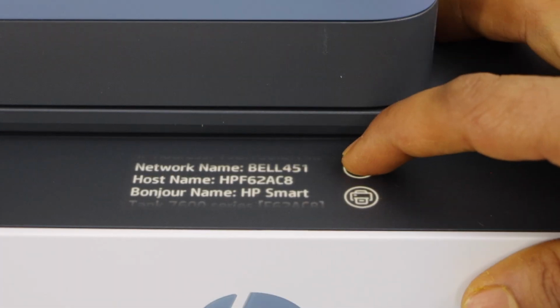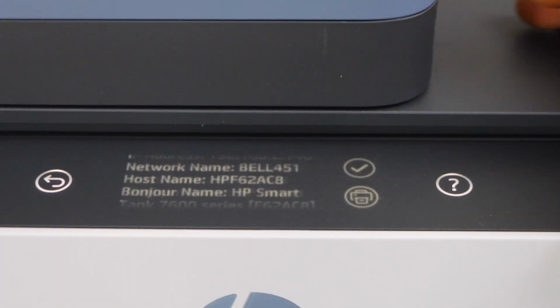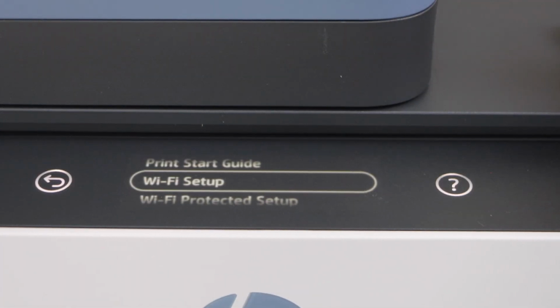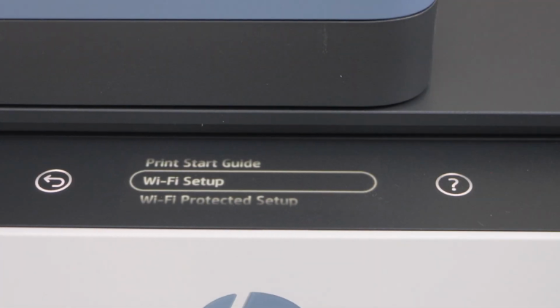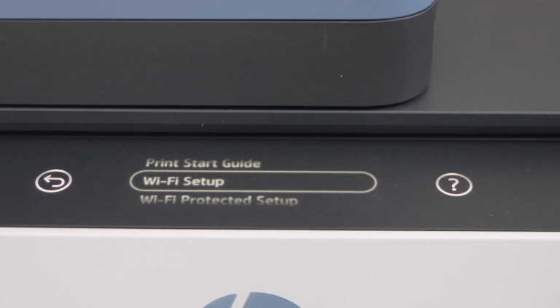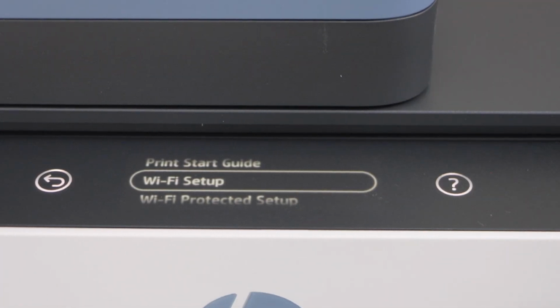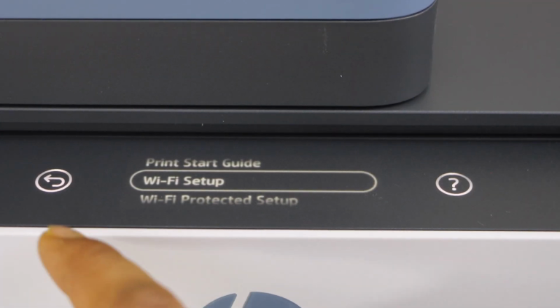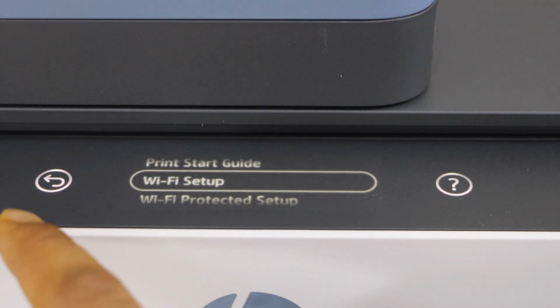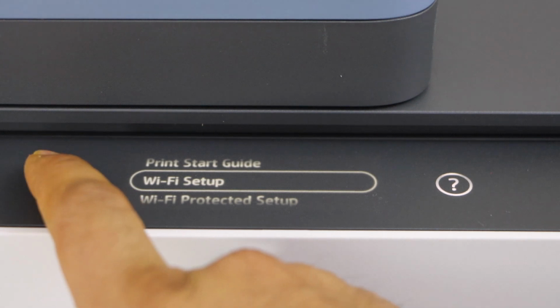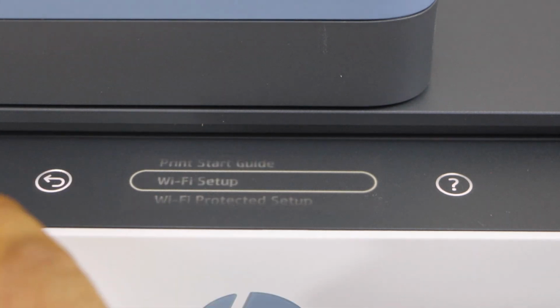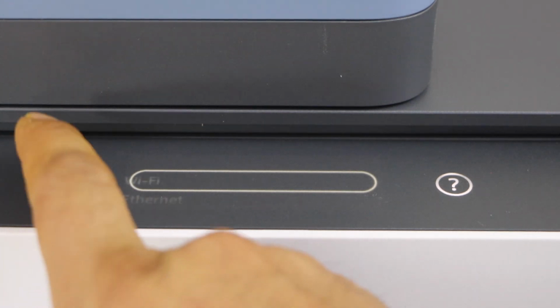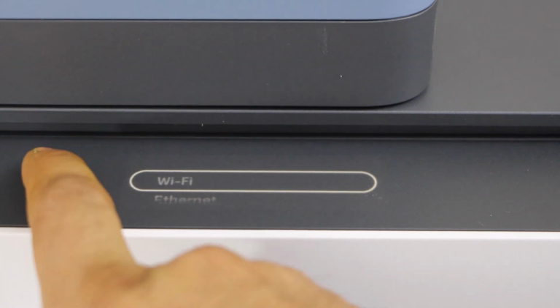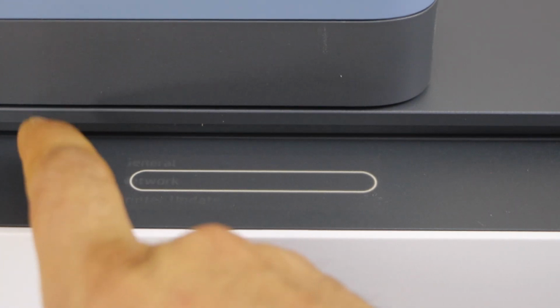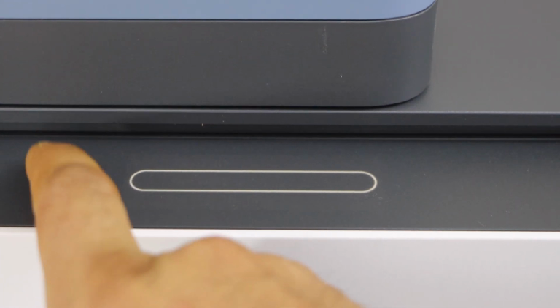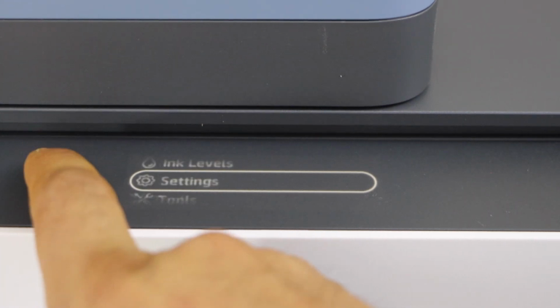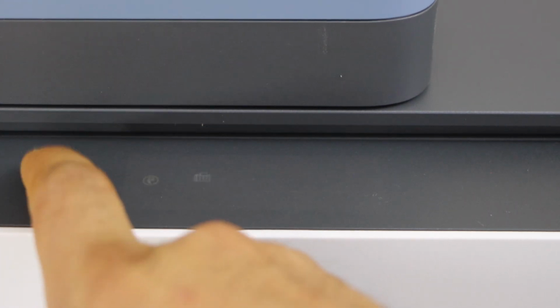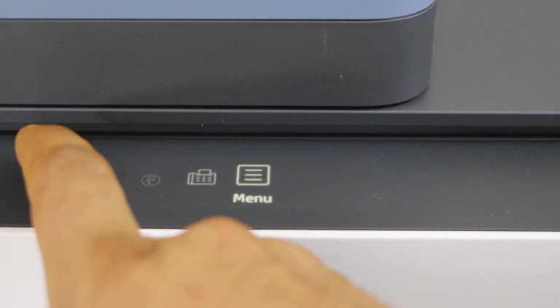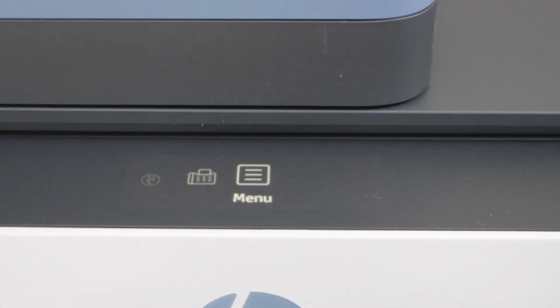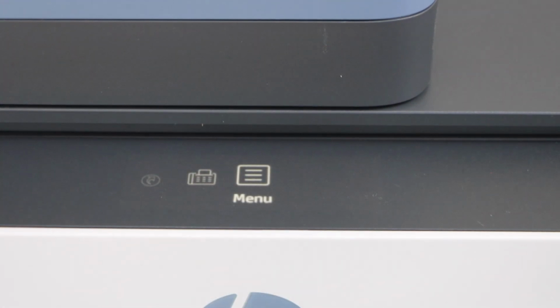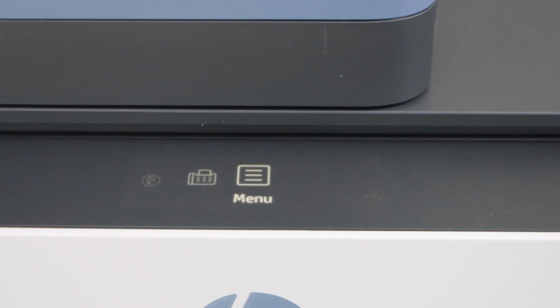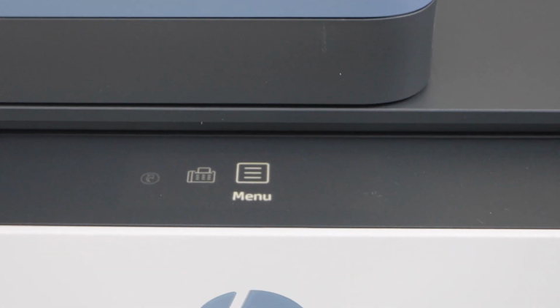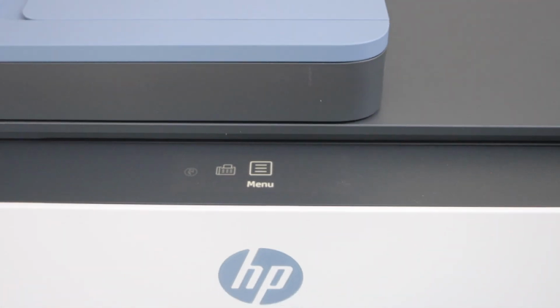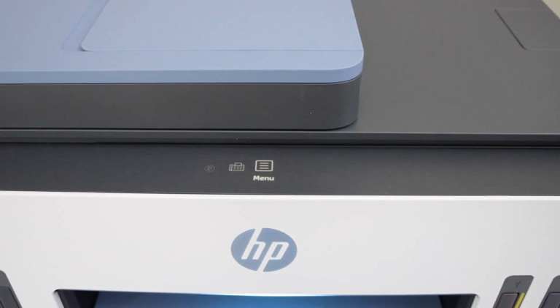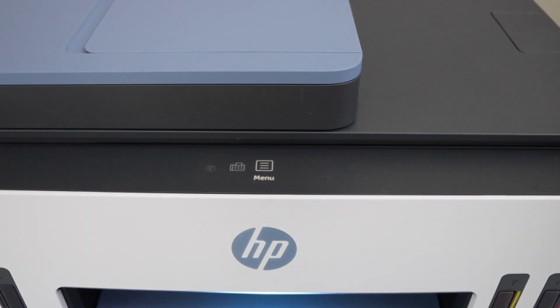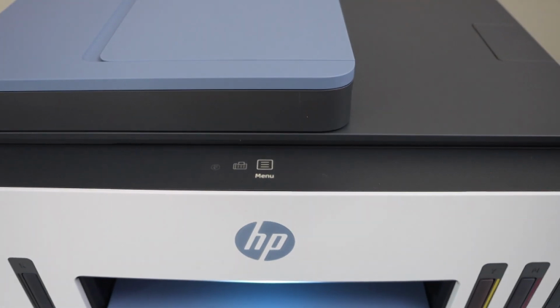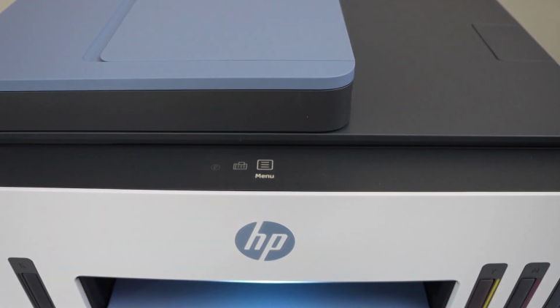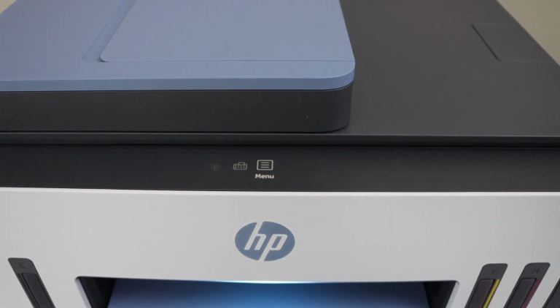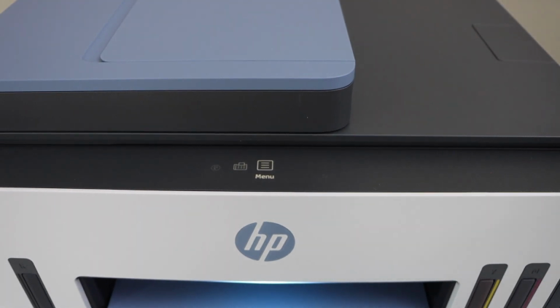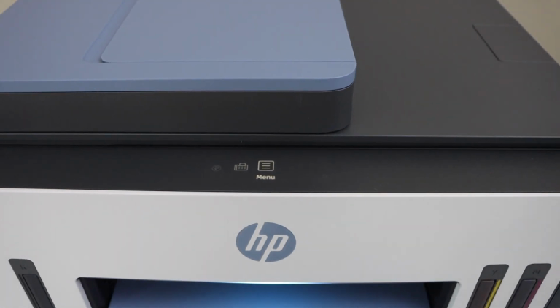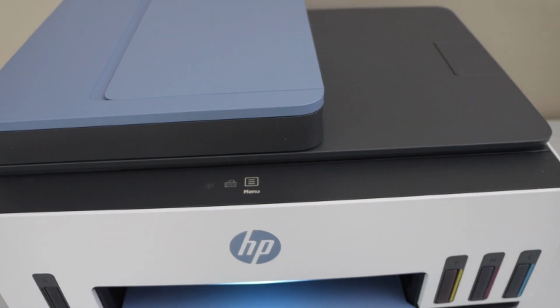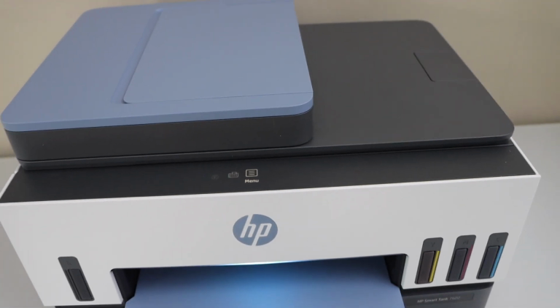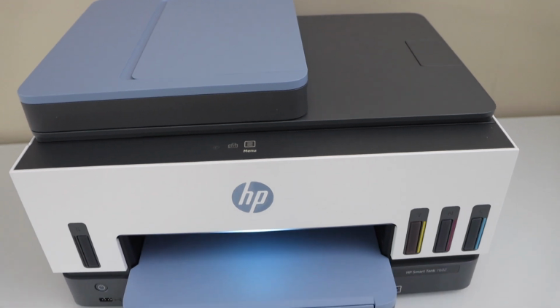Confirm it. Now you can go to the home screen — just go back through all the steps. The next step is to add this printer to a device for wireless printing and scanning.